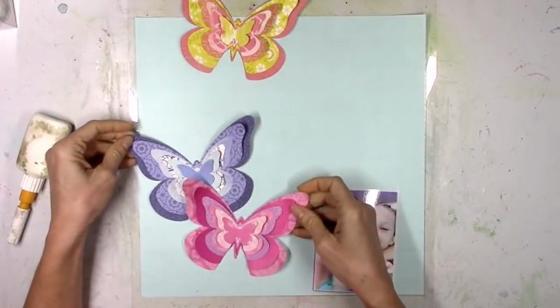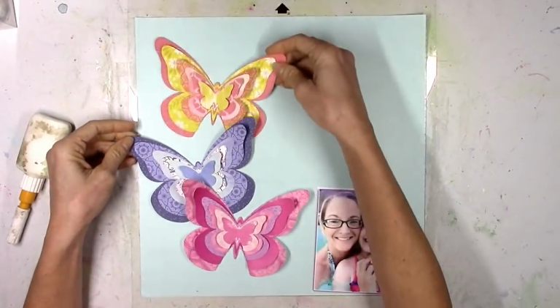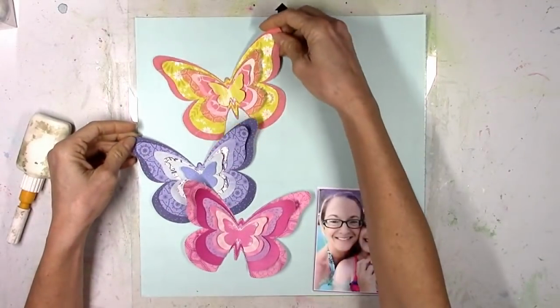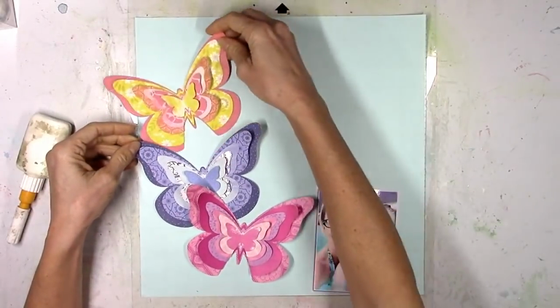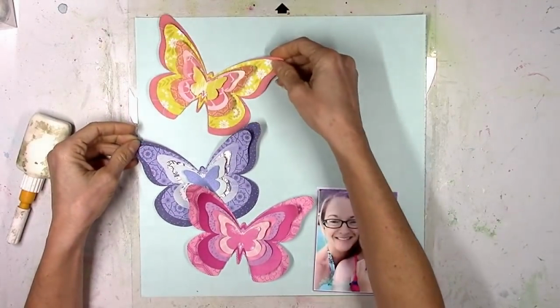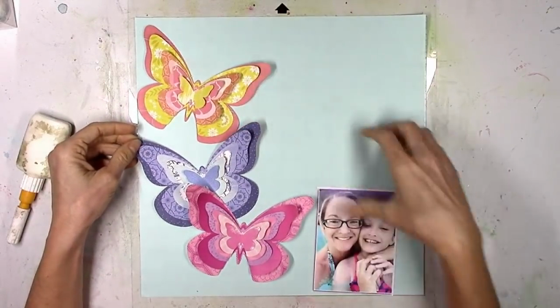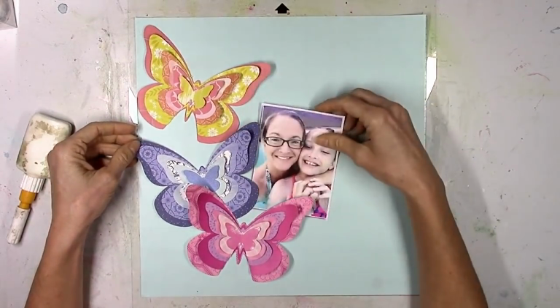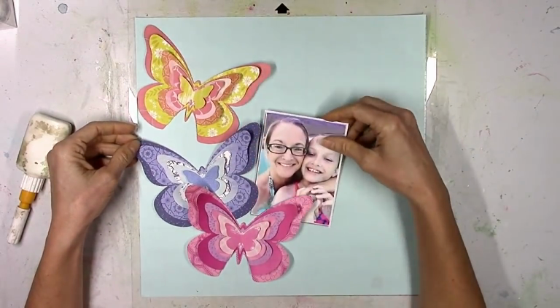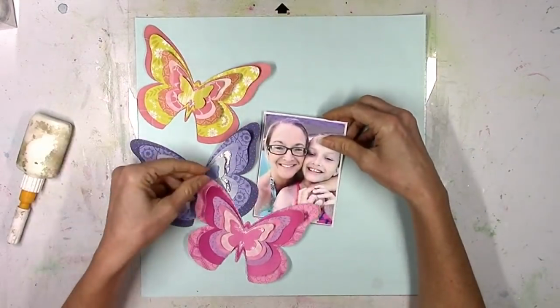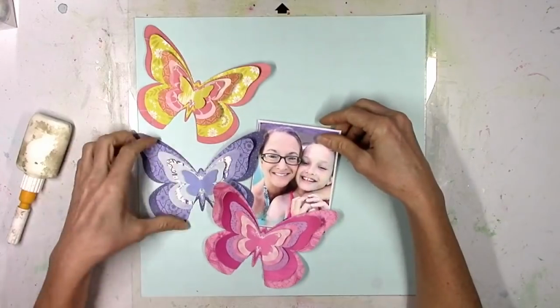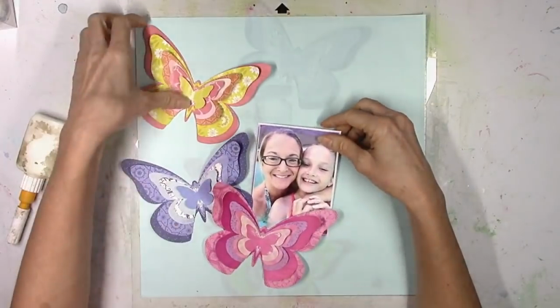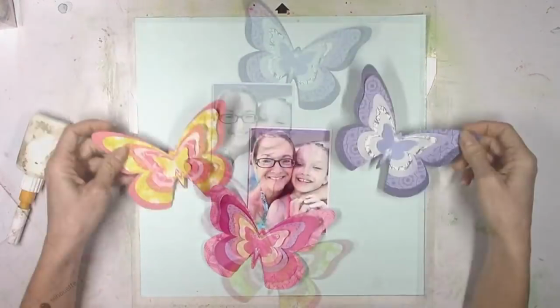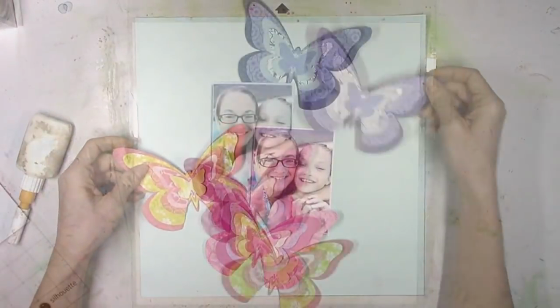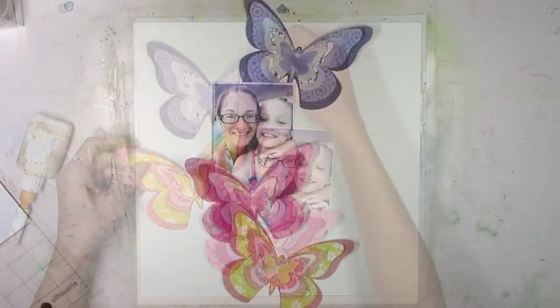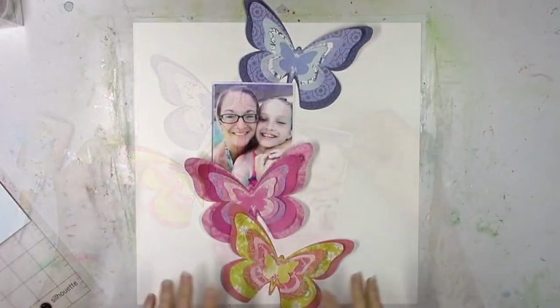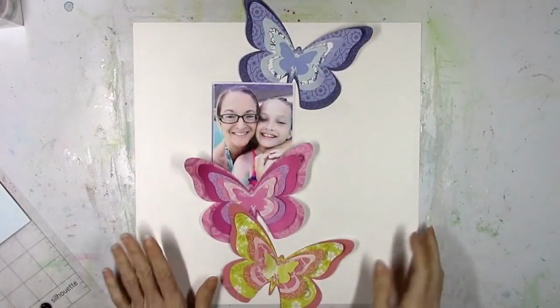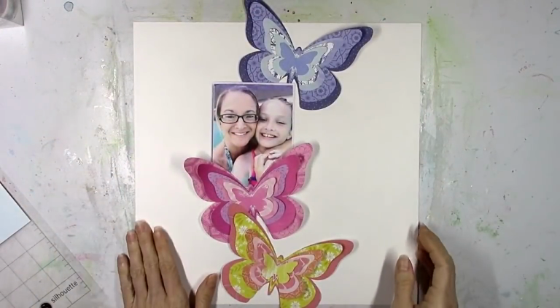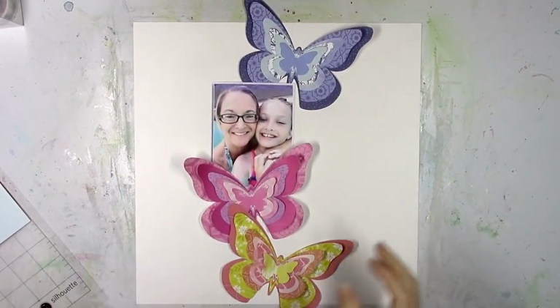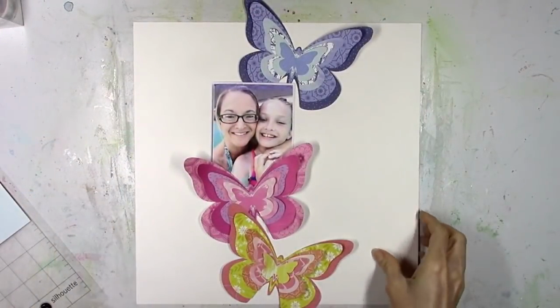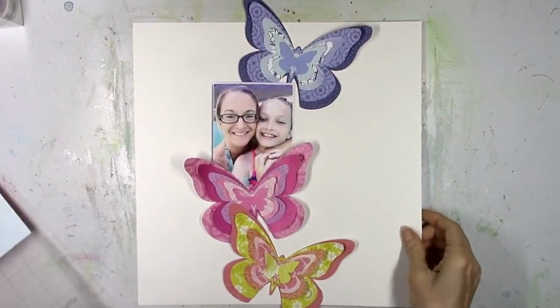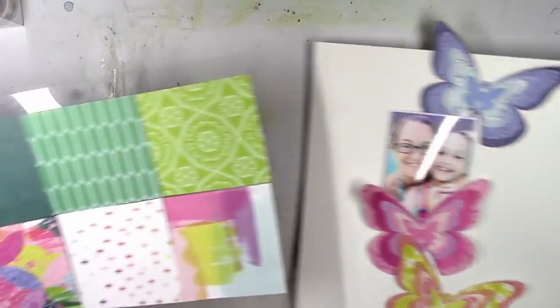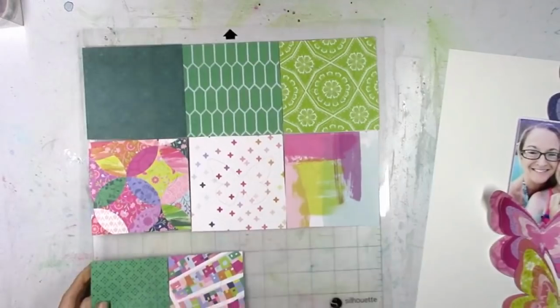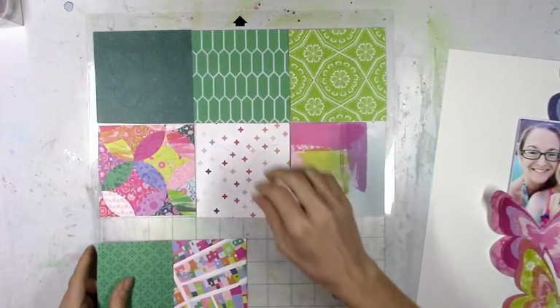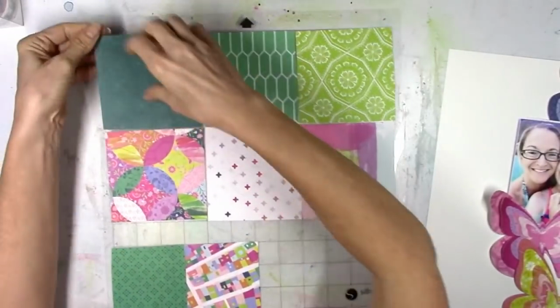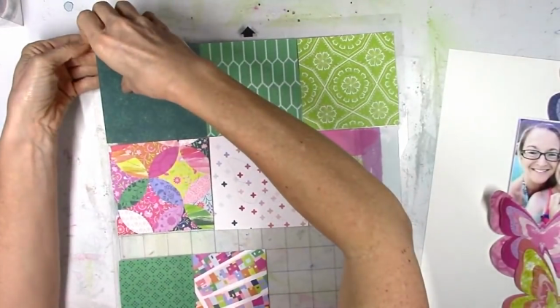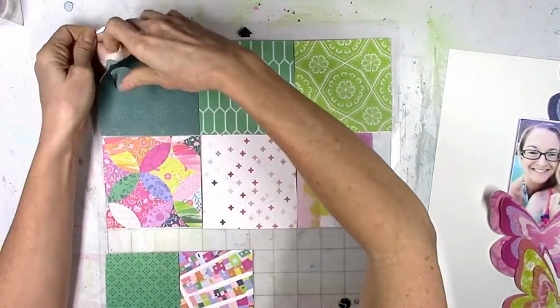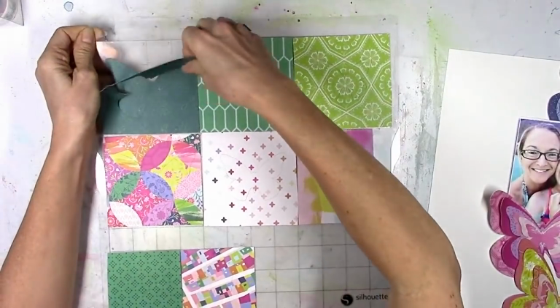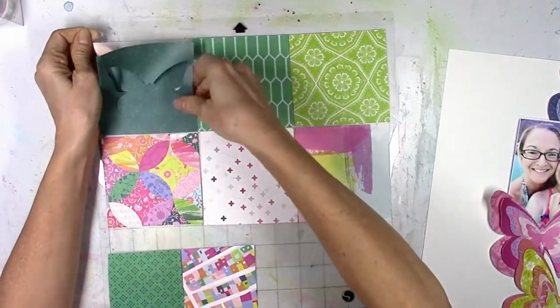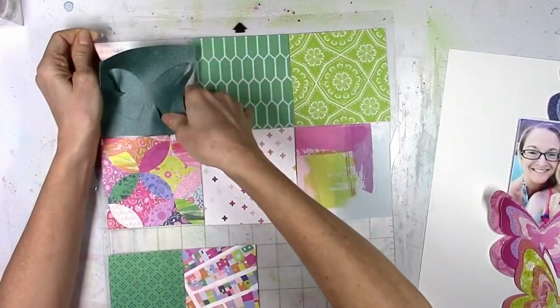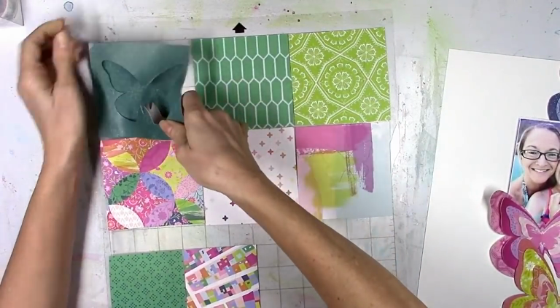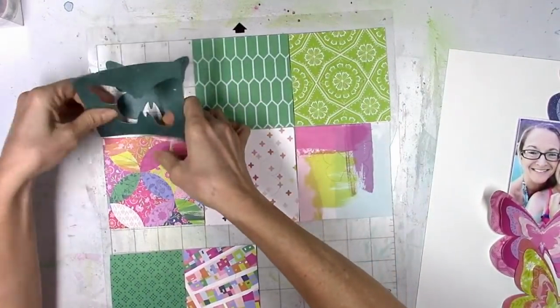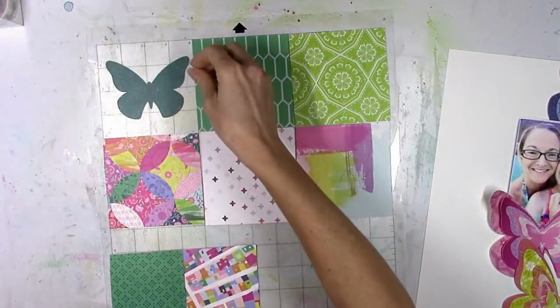I'm going to scrap this photo here — it's a color photo of me and my daughter. I printed it a little bit bigger than I normally do because I wanted it to sort of be in the center and kind of be in the middle of all of these butterflies.